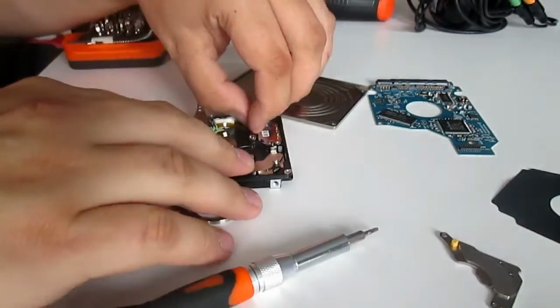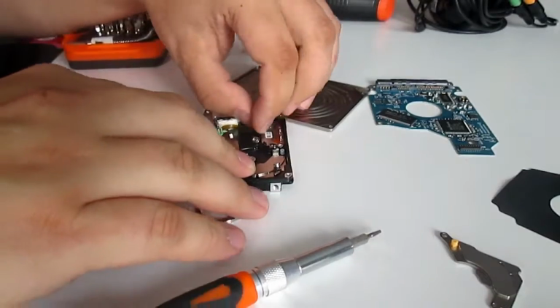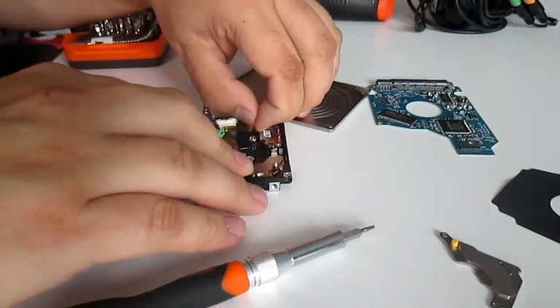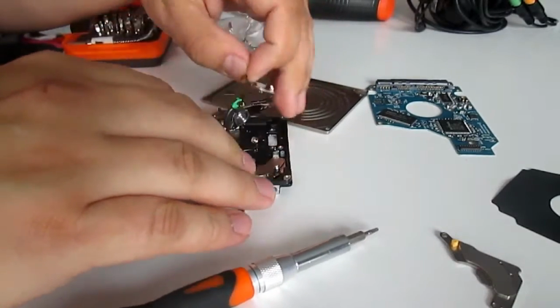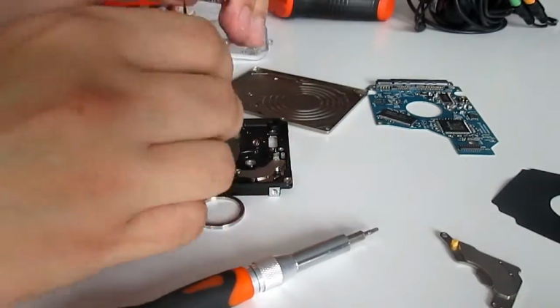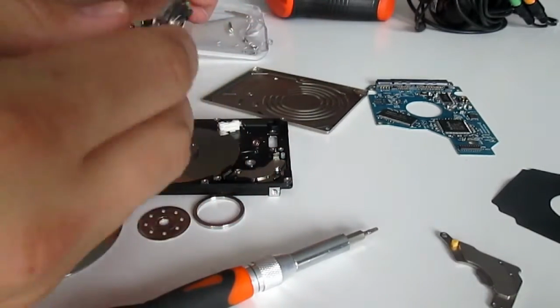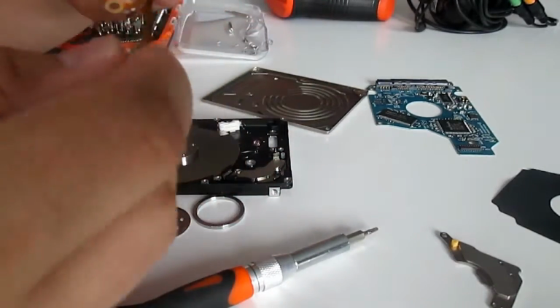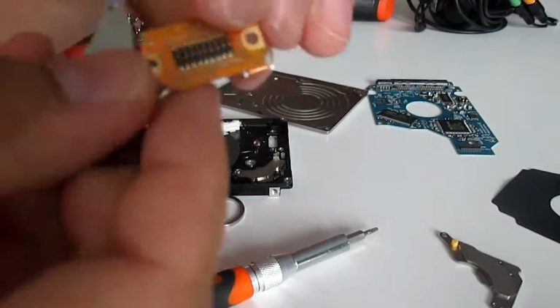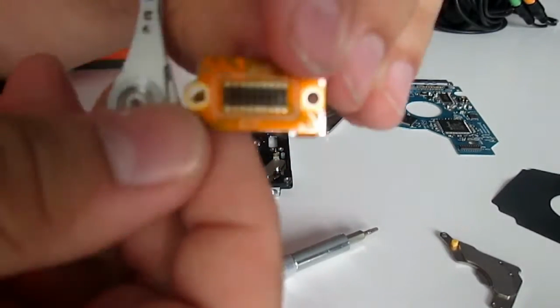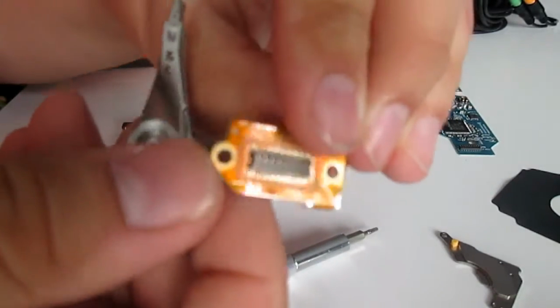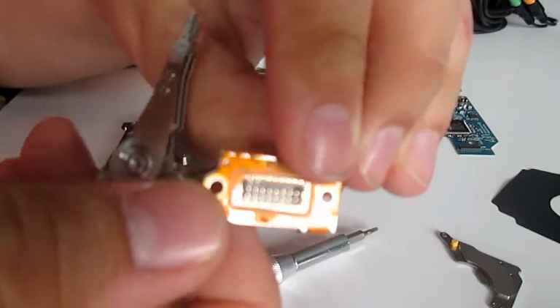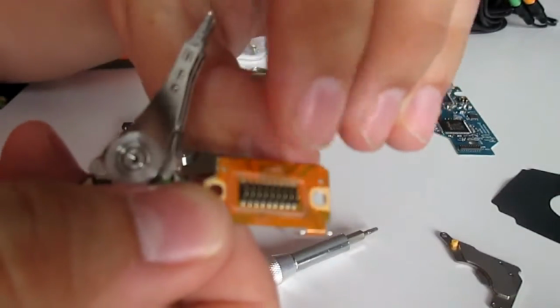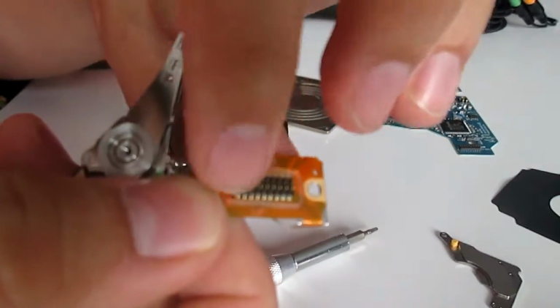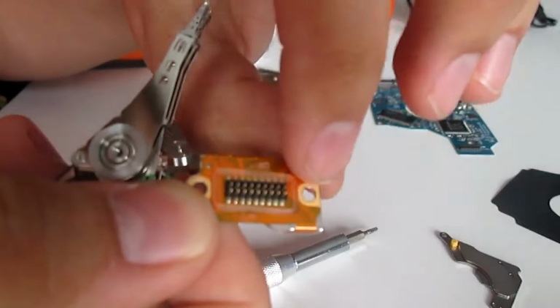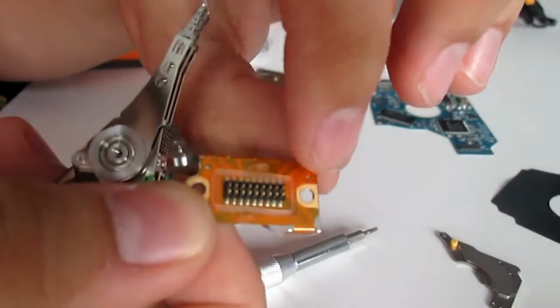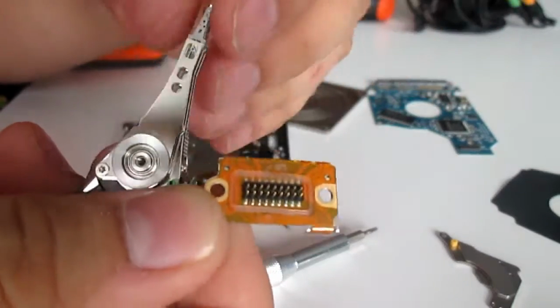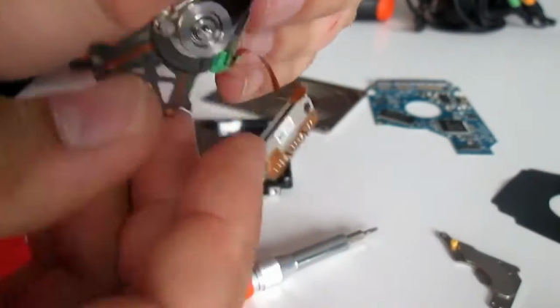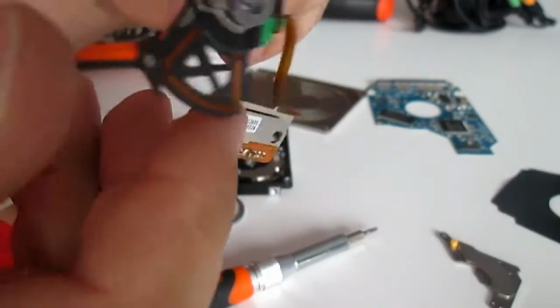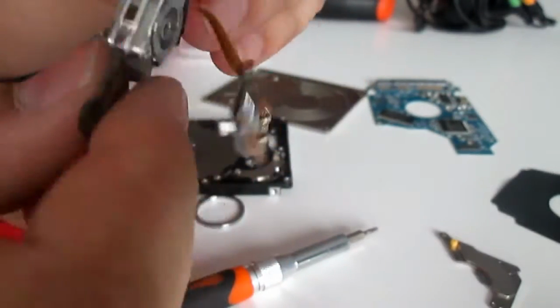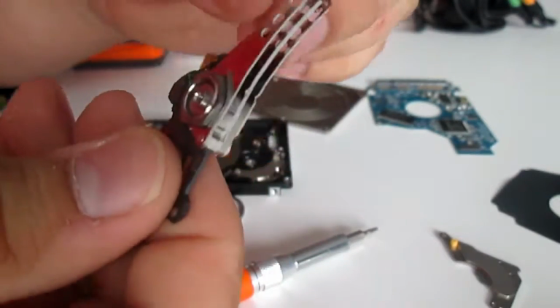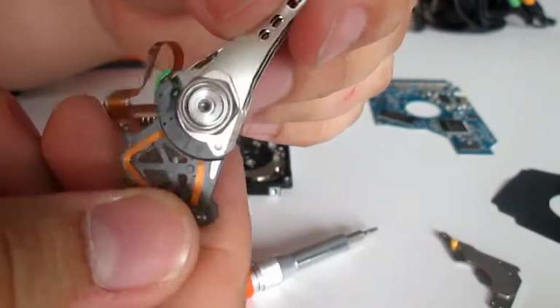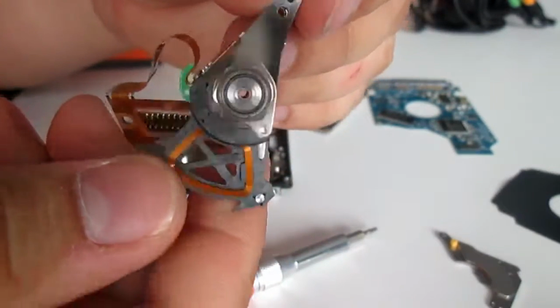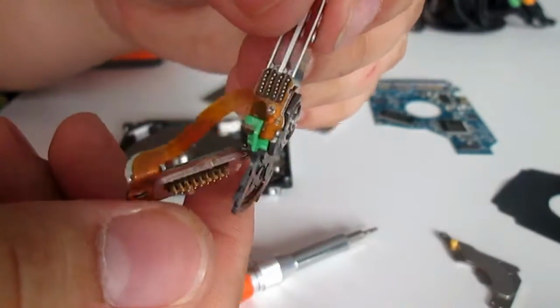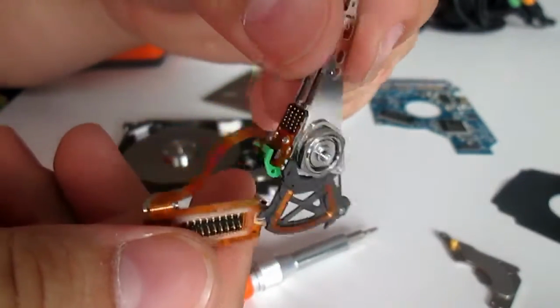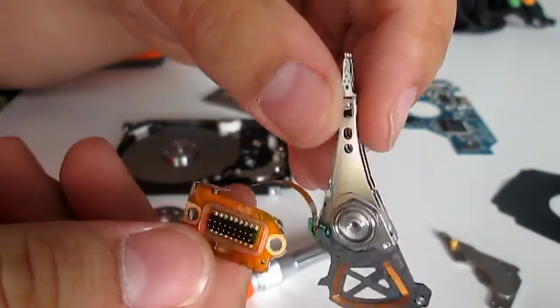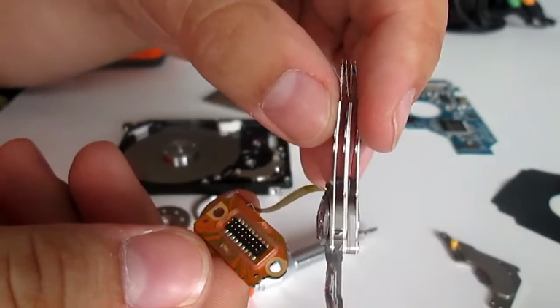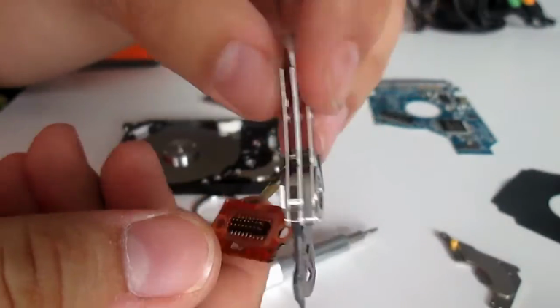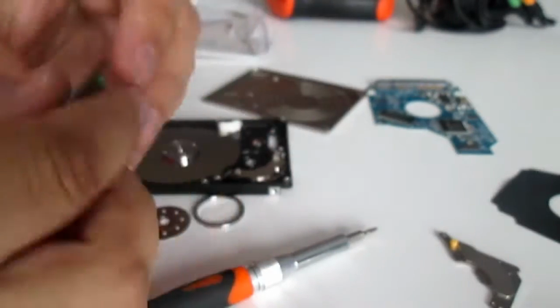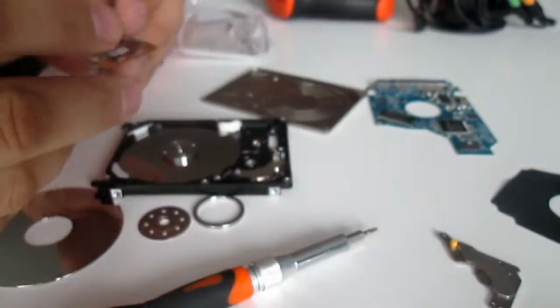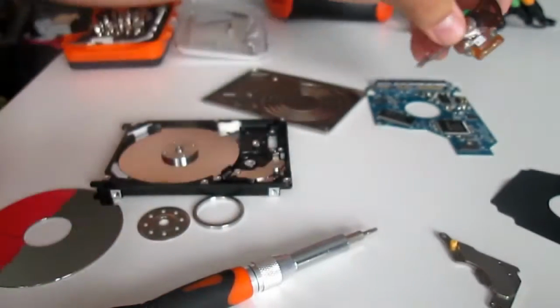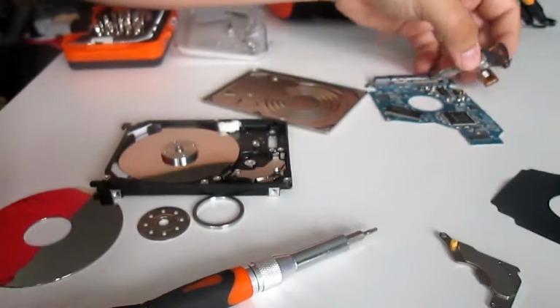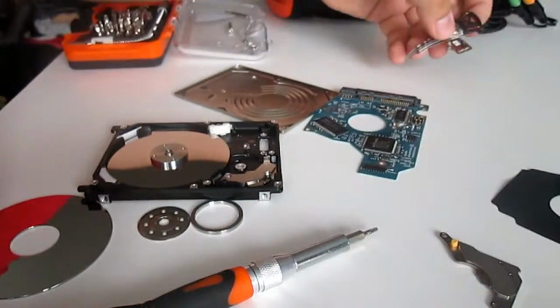This is the so called arm with the reading head. It probably contains some precious metals, and after I hoard a few I would like to try to refine them.